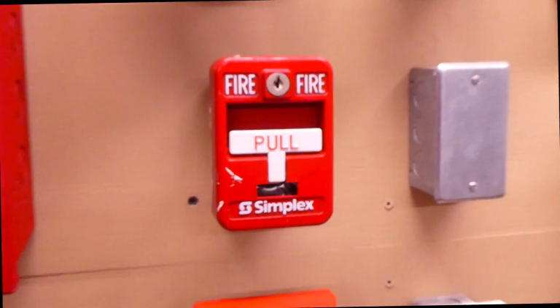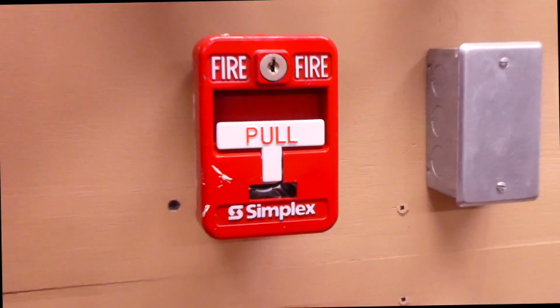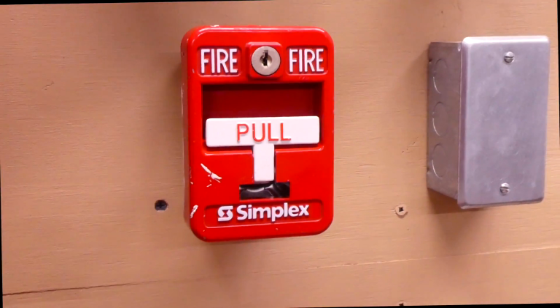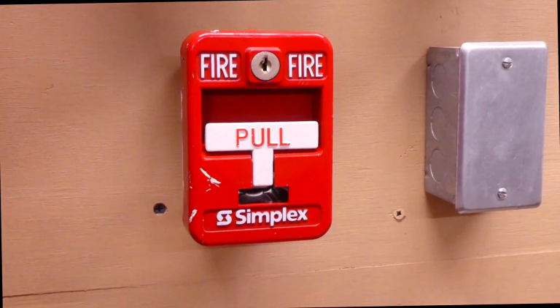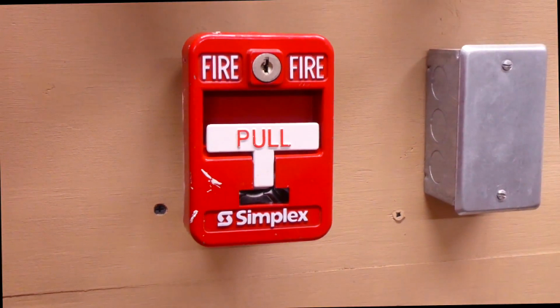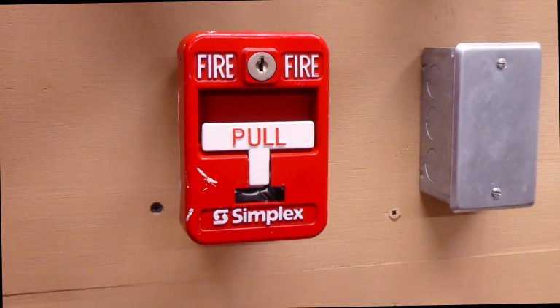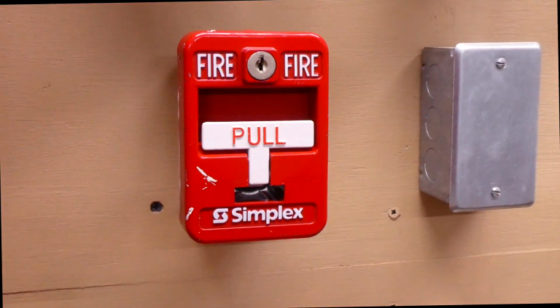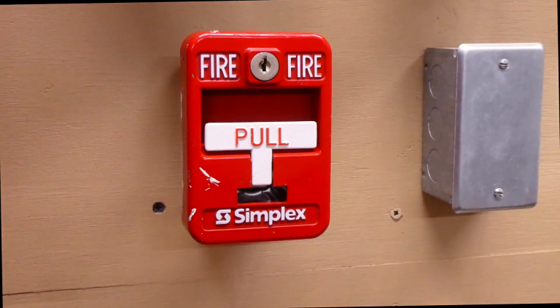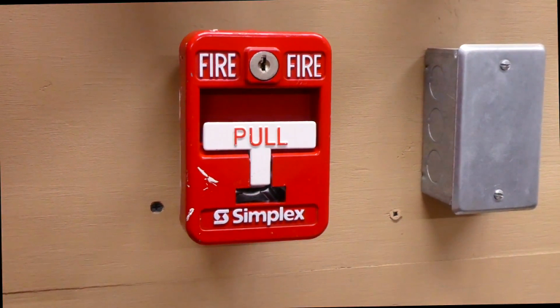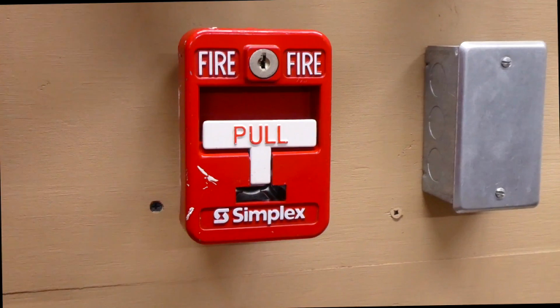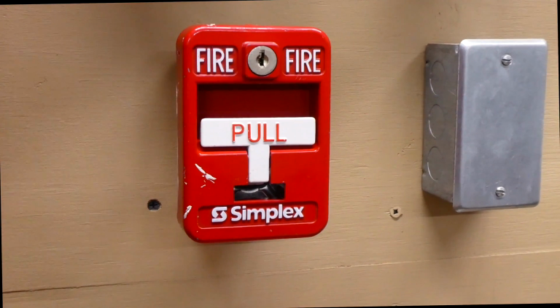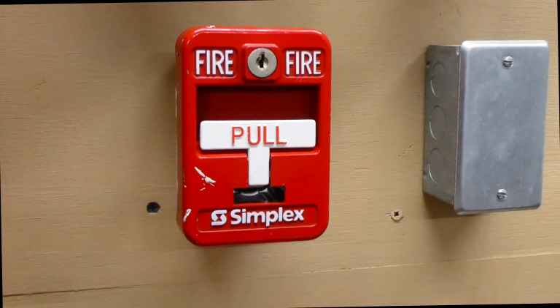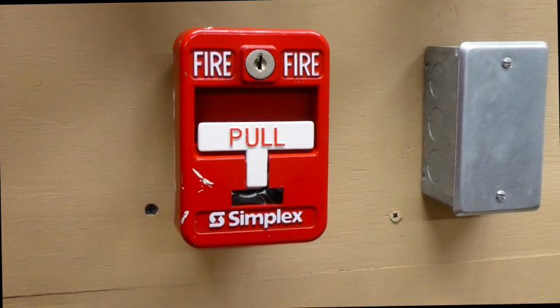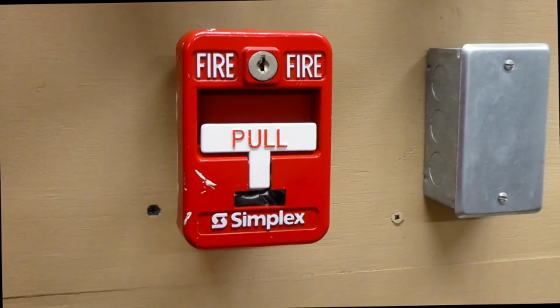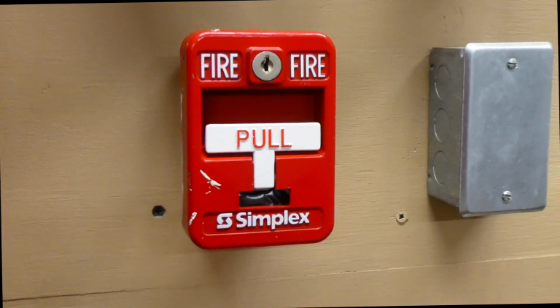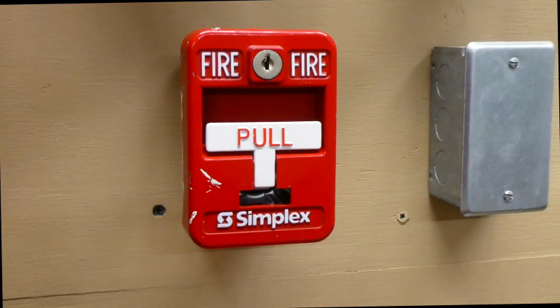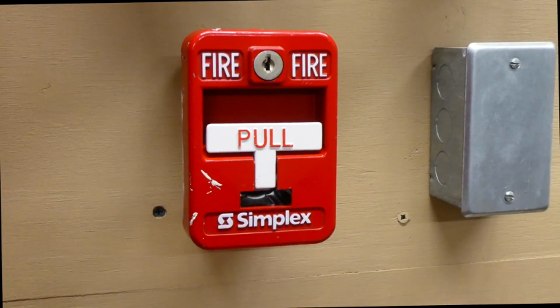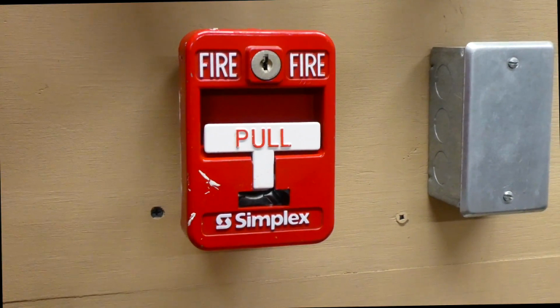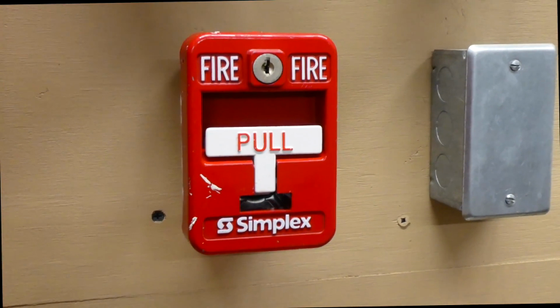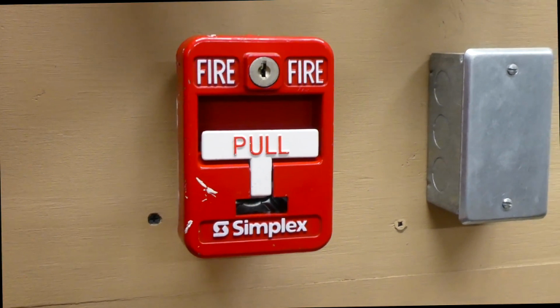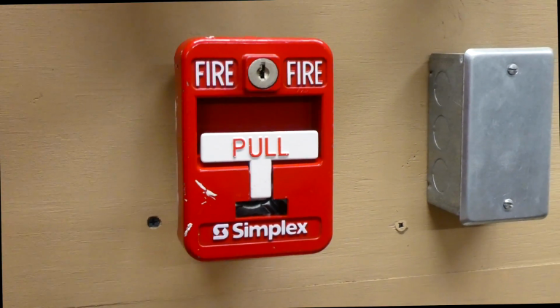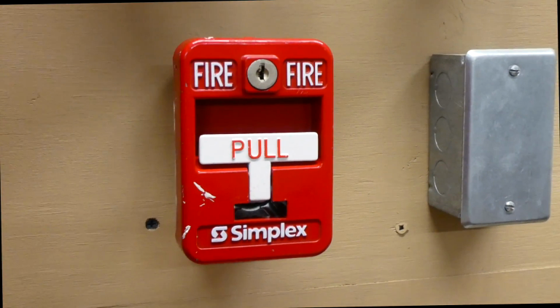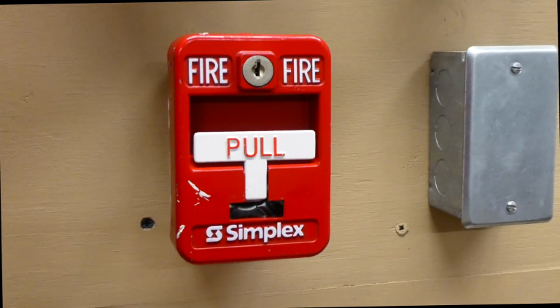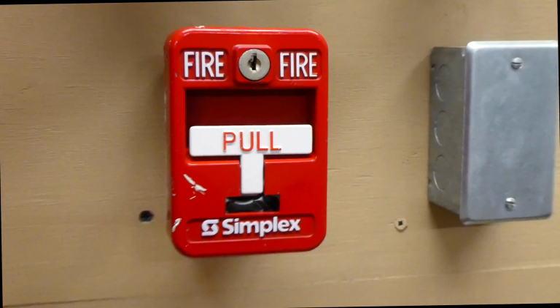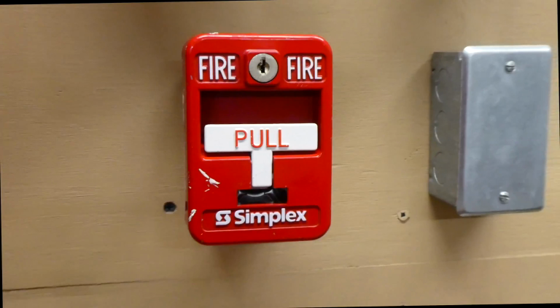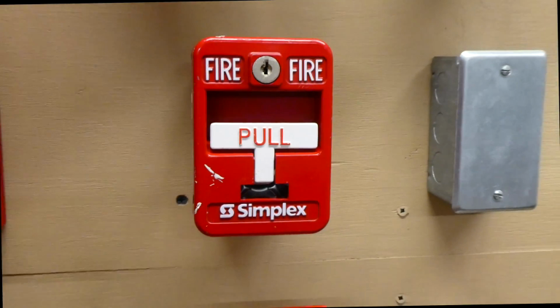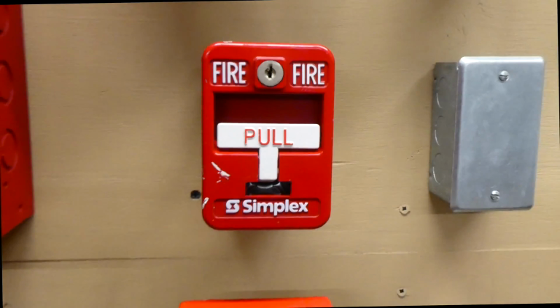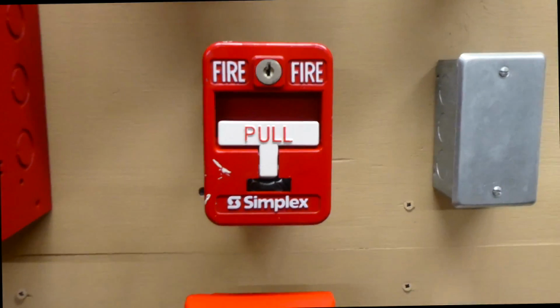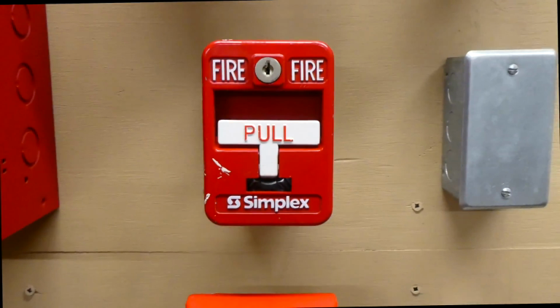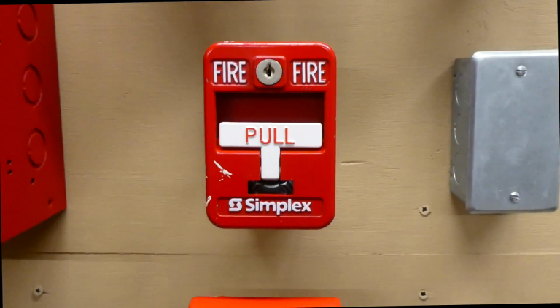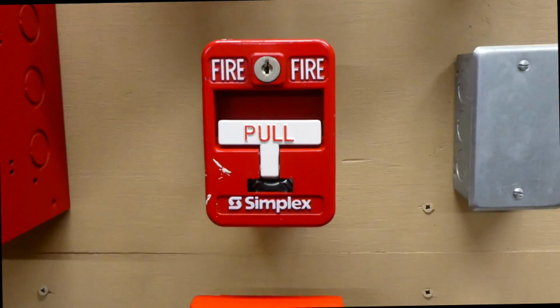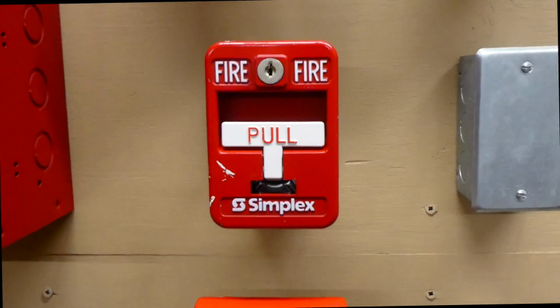This right here is a Simplex 2099-9138 pull station. As you can see, it's all metallic, unlike the other Simplex TBR pull stations.